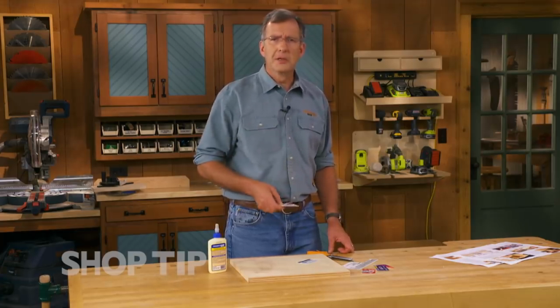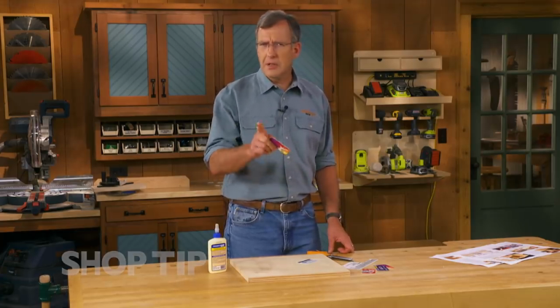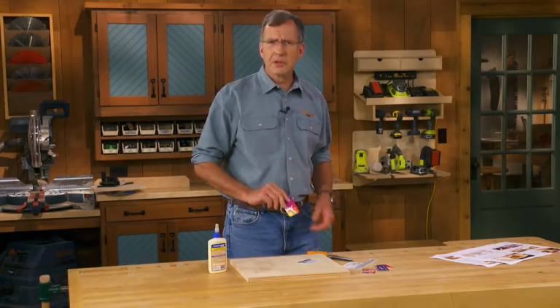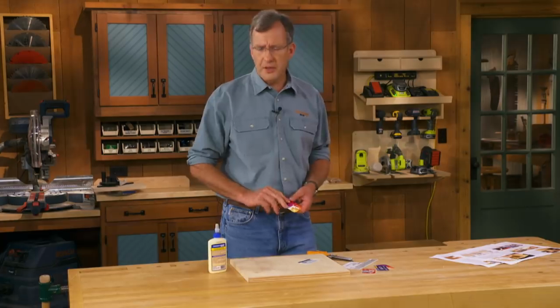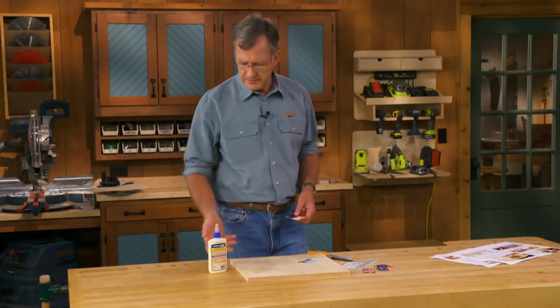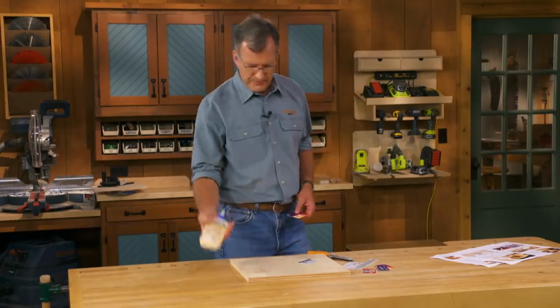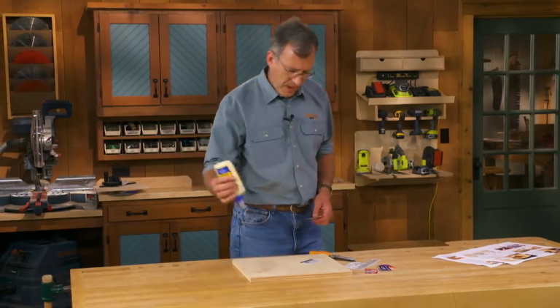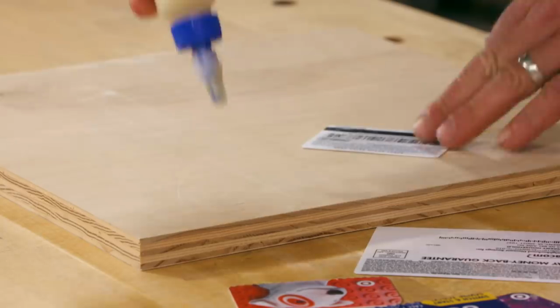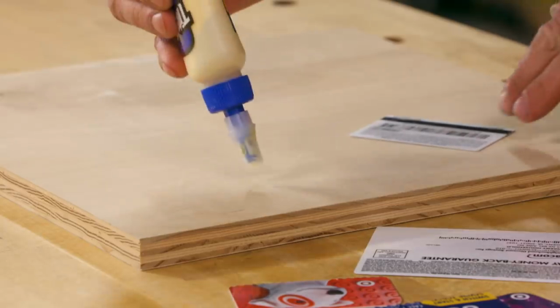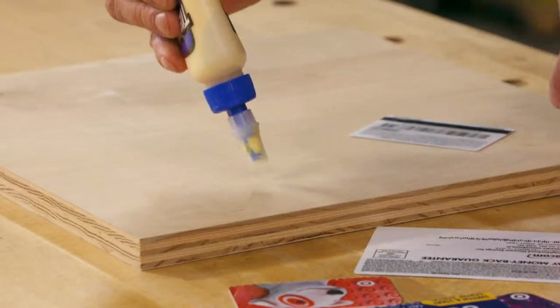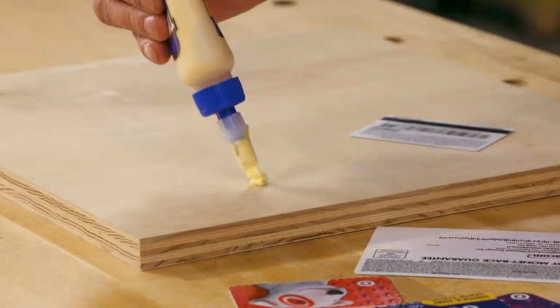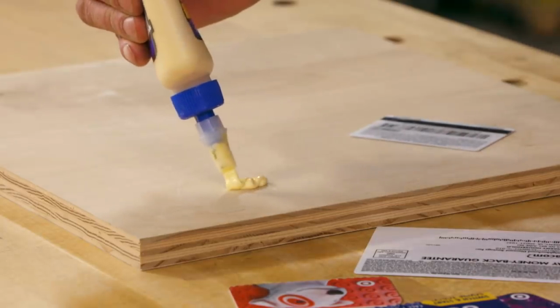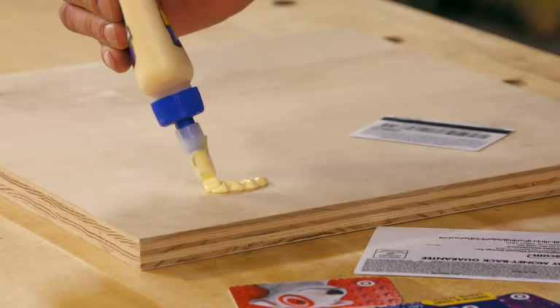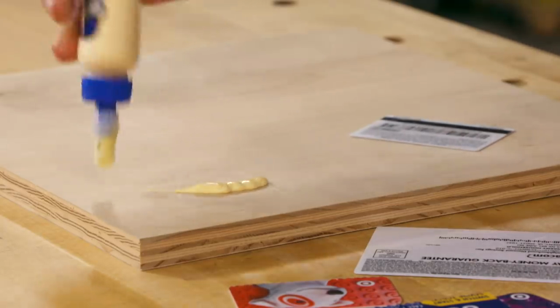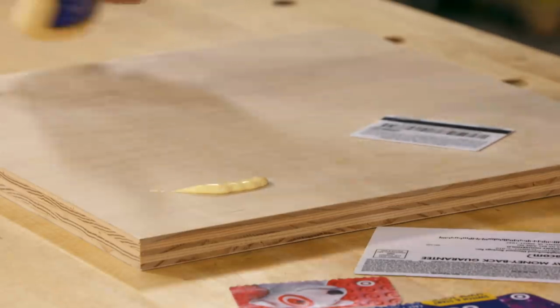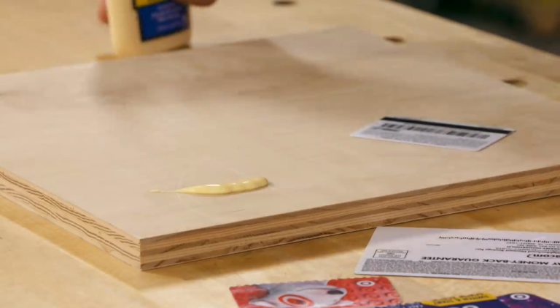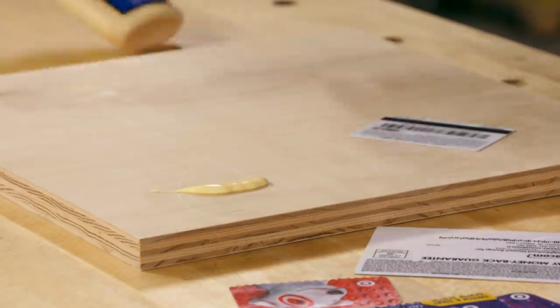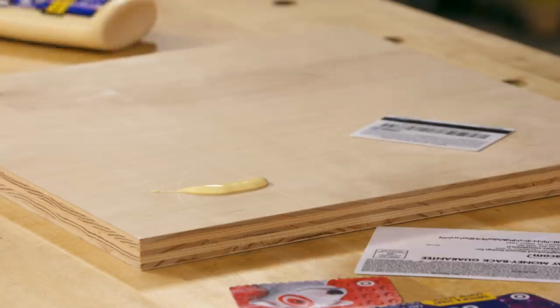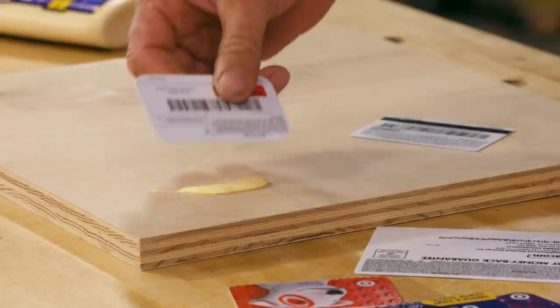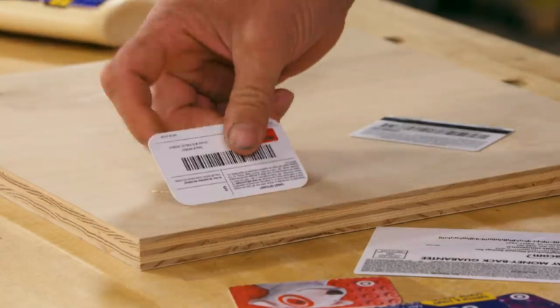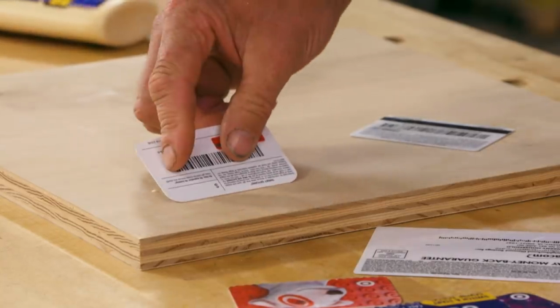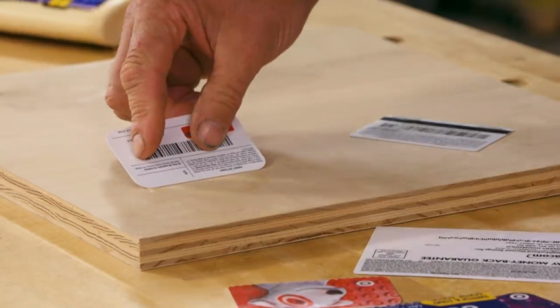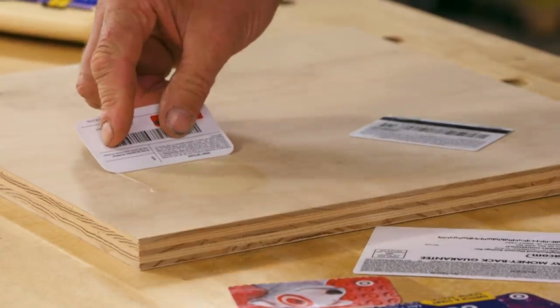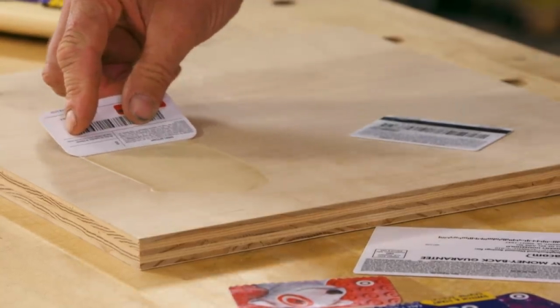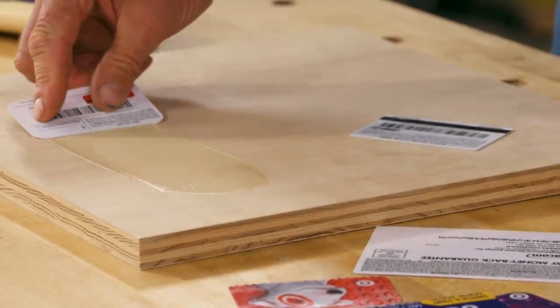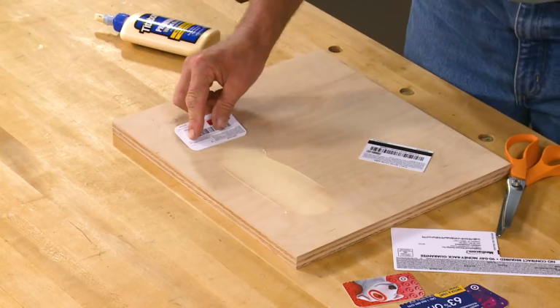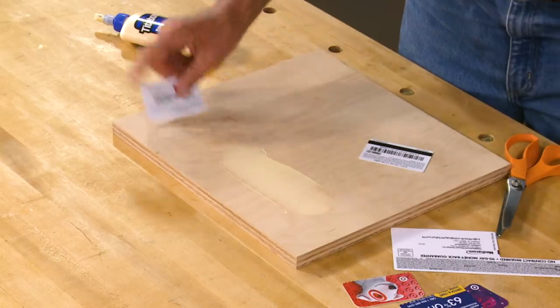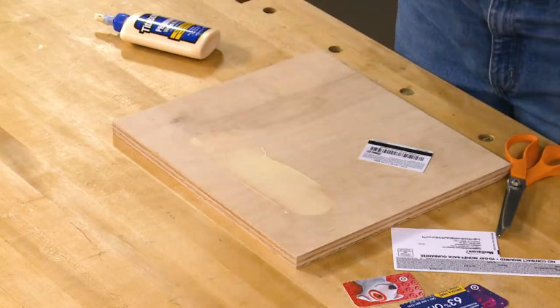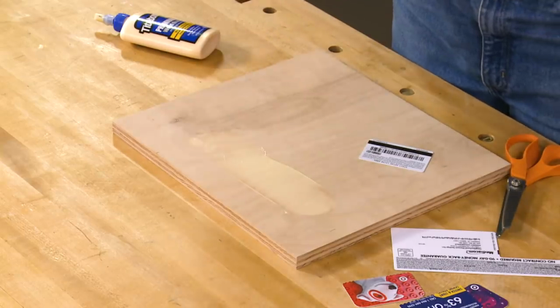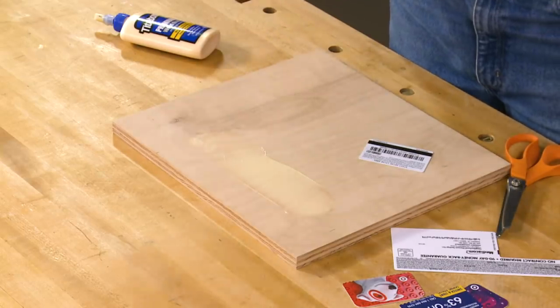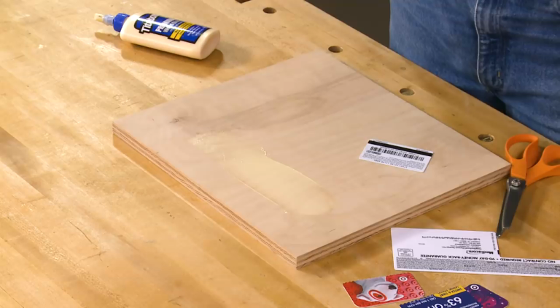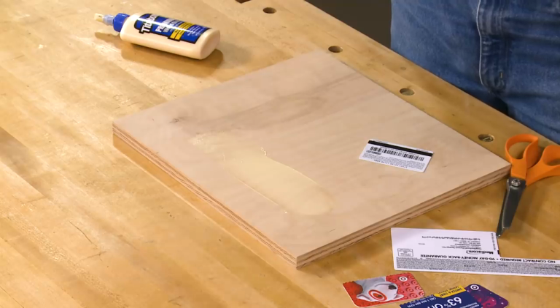They're awesome glue spreaders. The nice smooth edge on these cards lays down a nice even film of glue. And when you're done, you can toss them out.